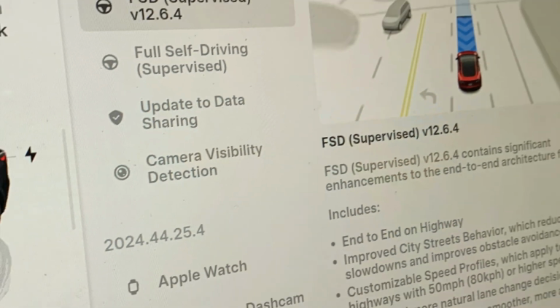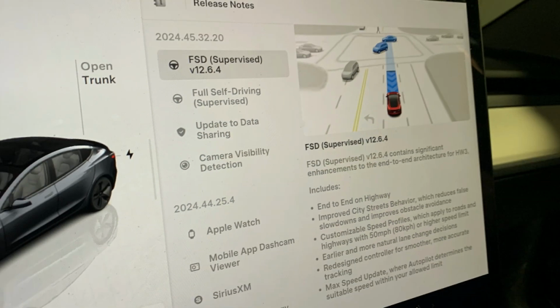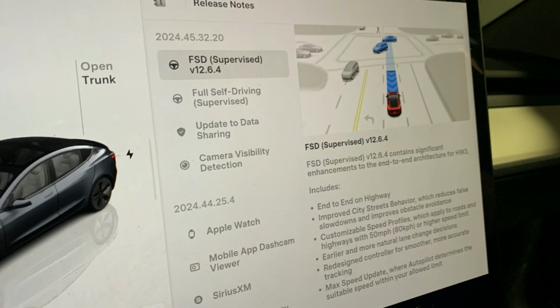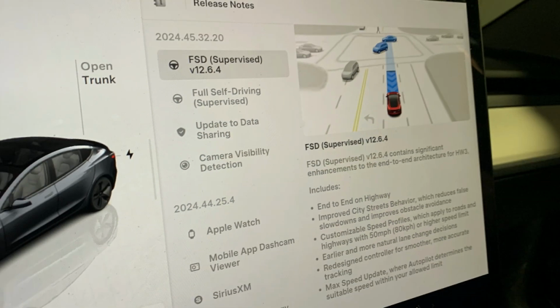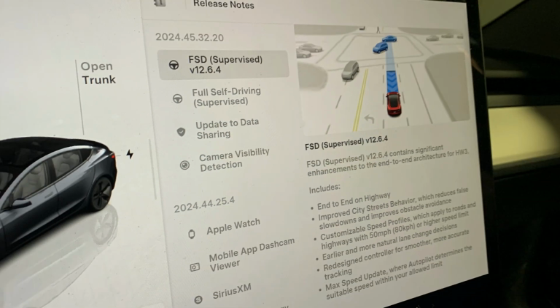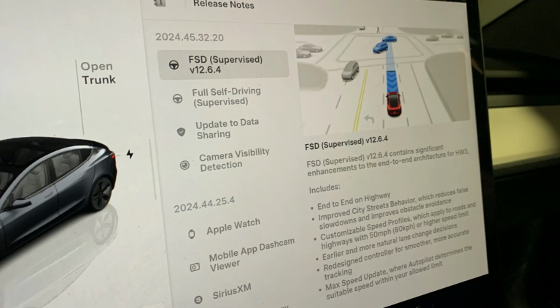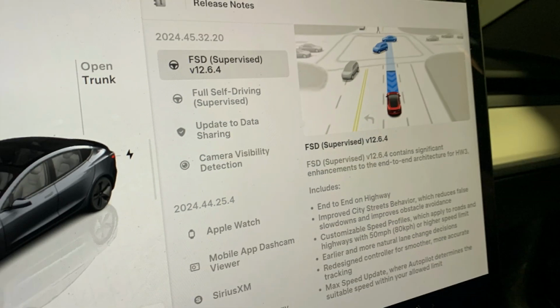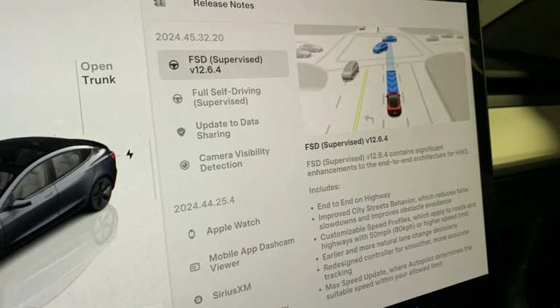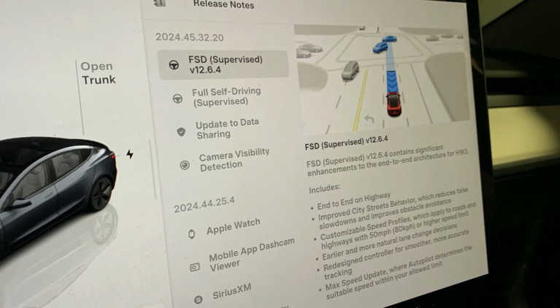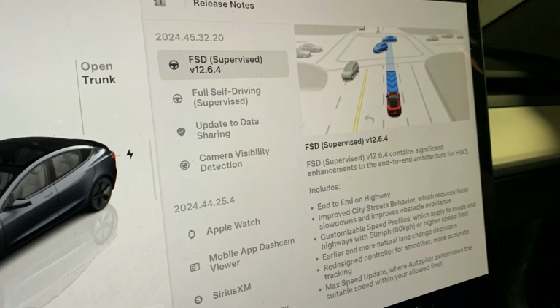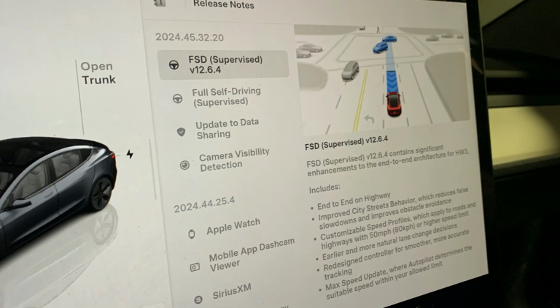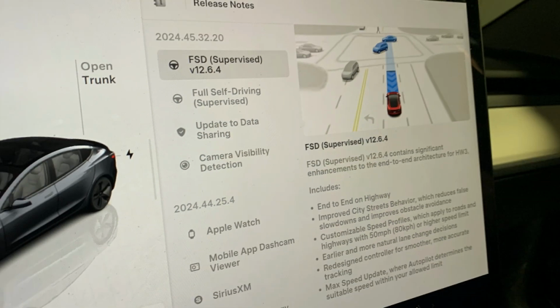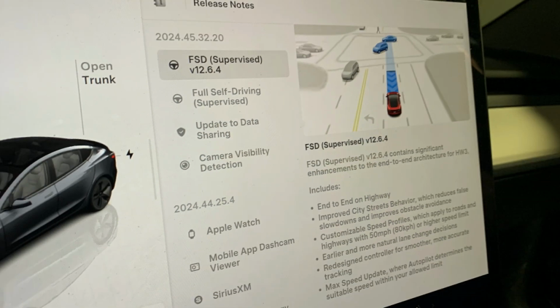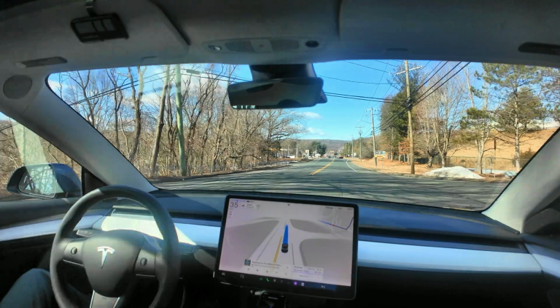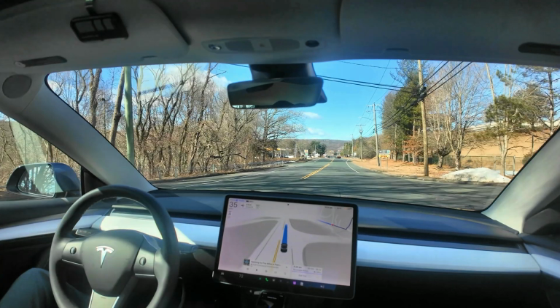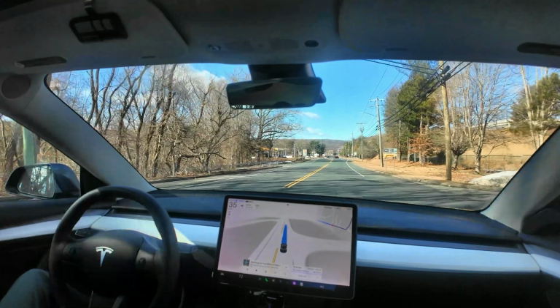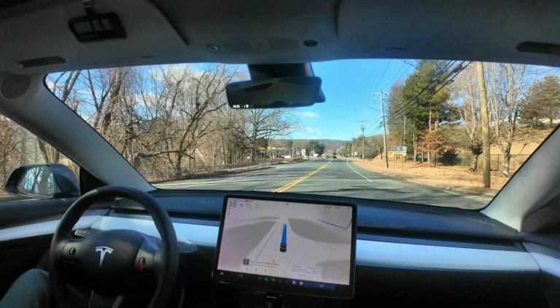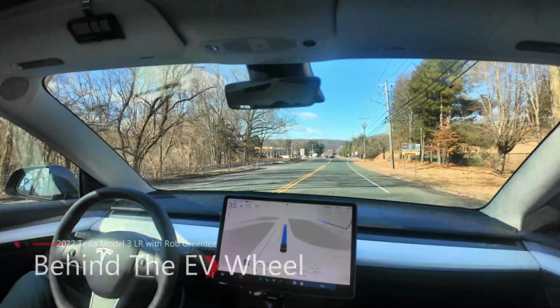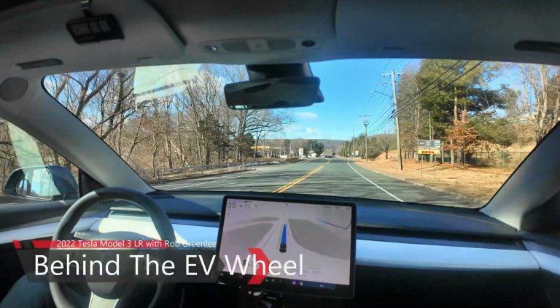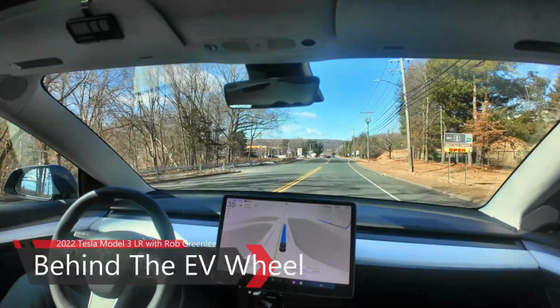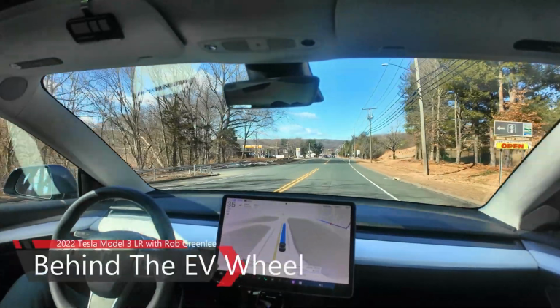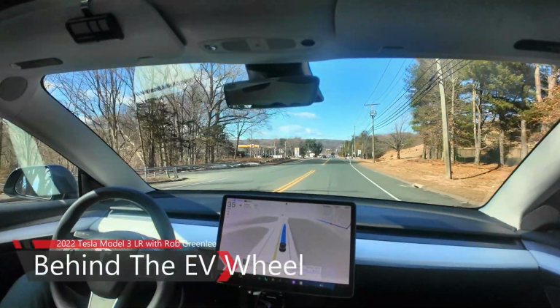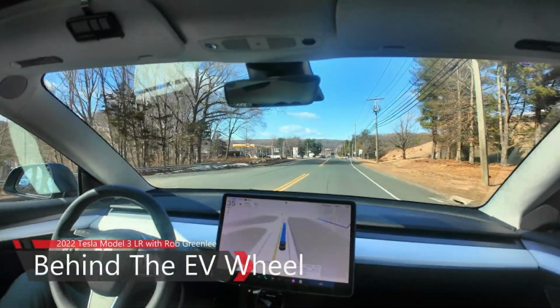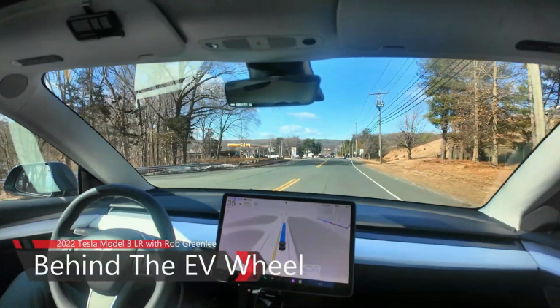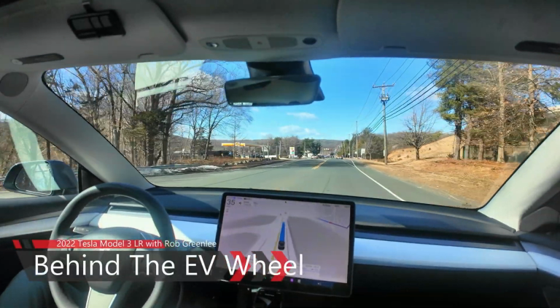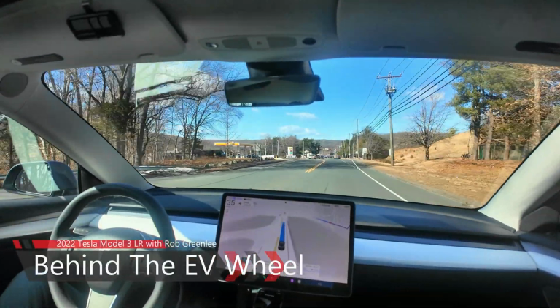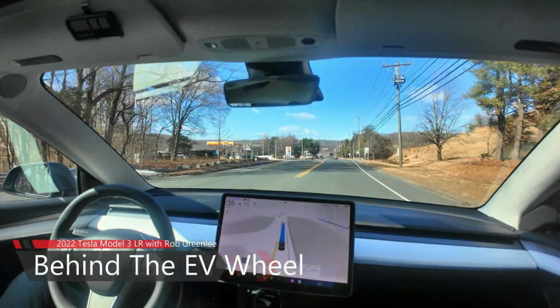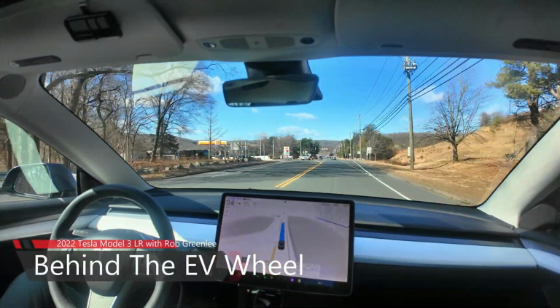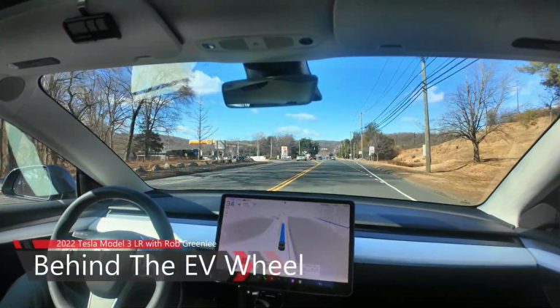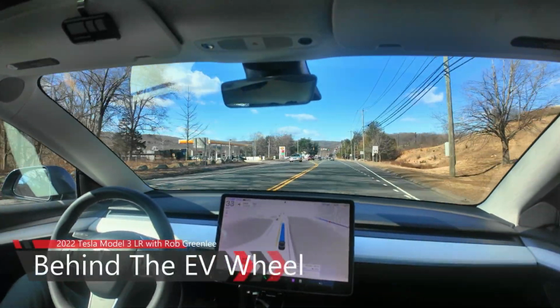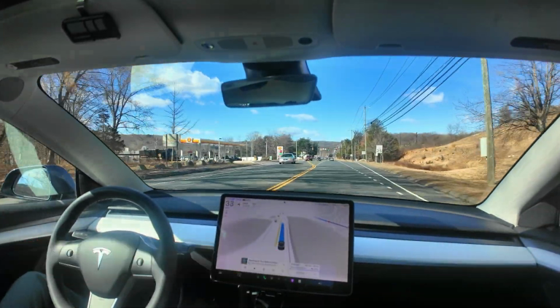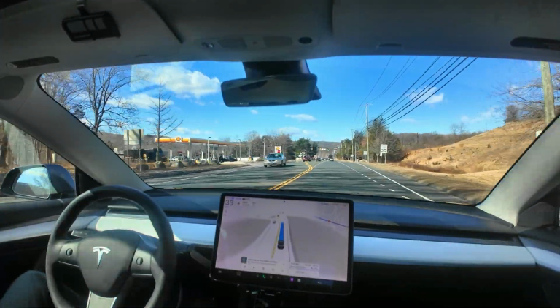Welcome to another video from my Behind the EV Wheels series. My name is Rob Greenlee, and I just wanted to bring you an update.